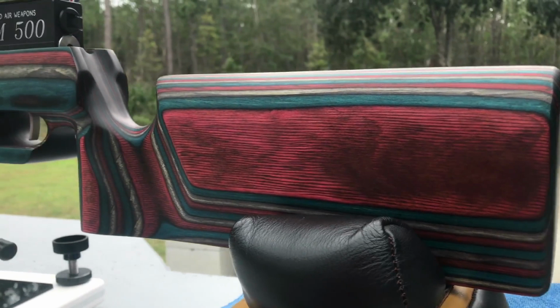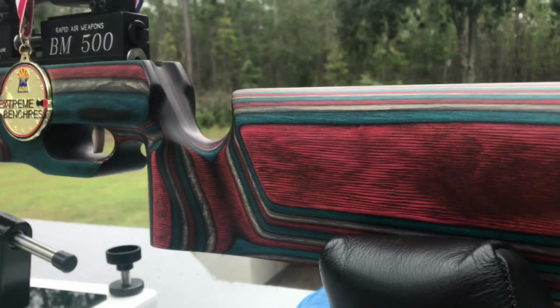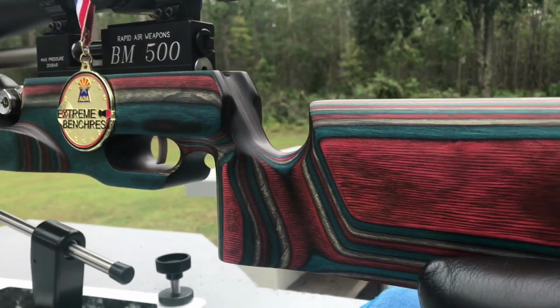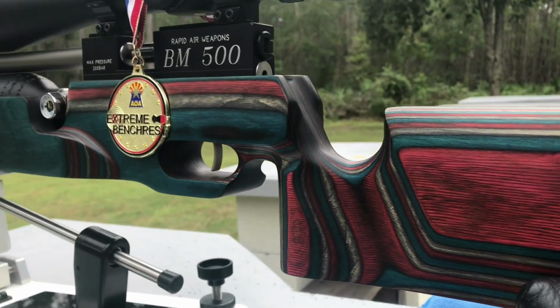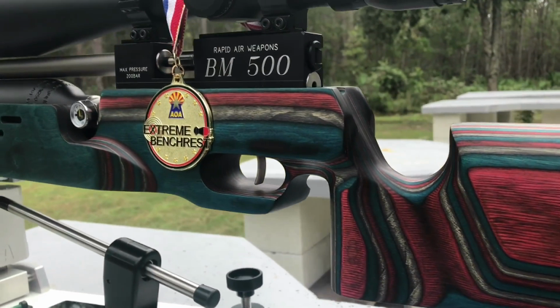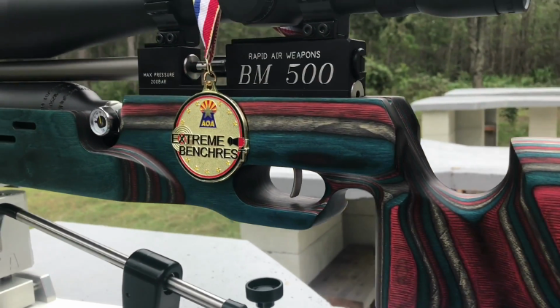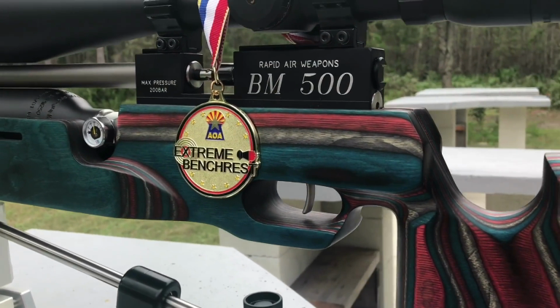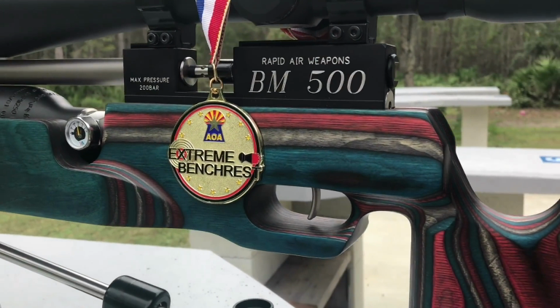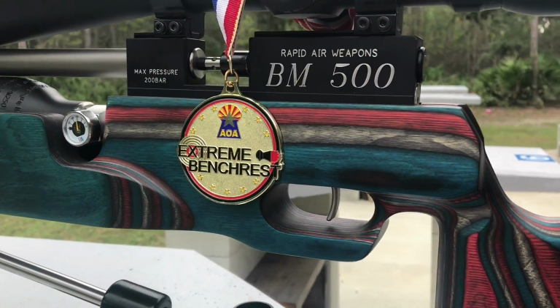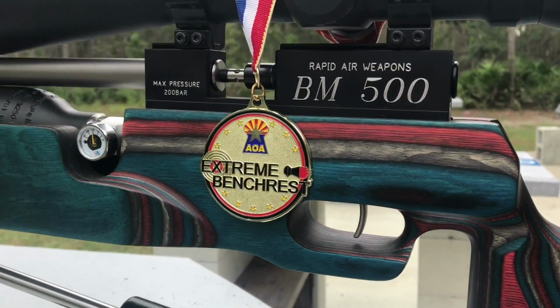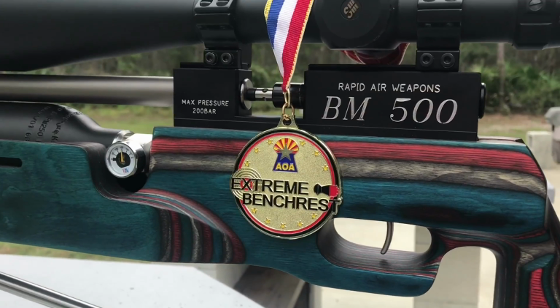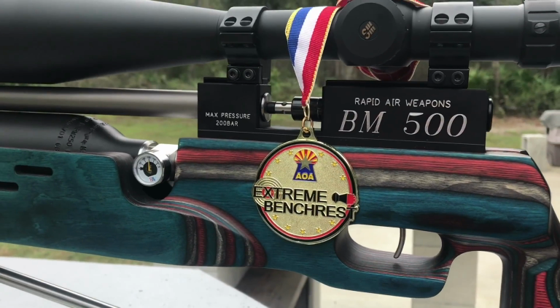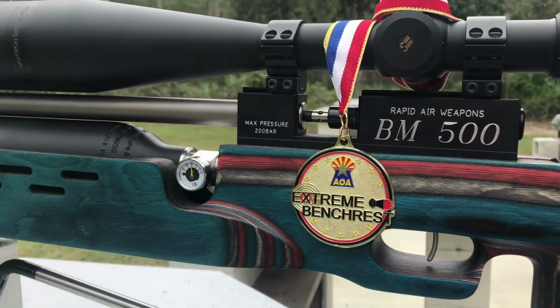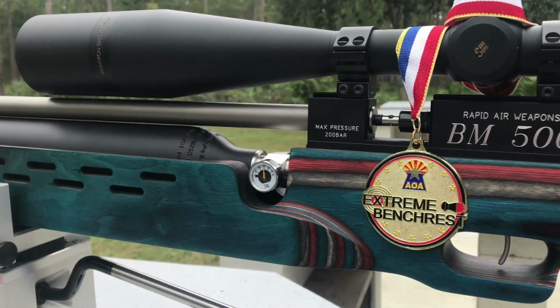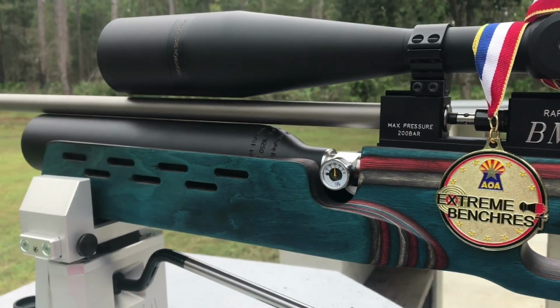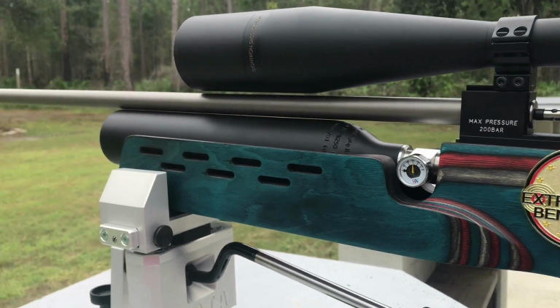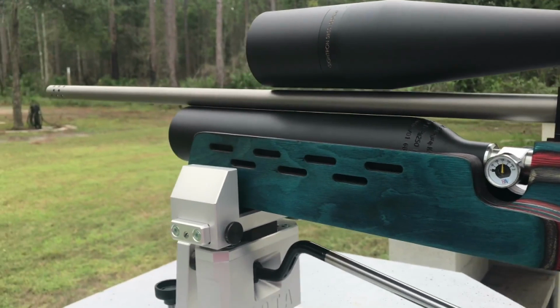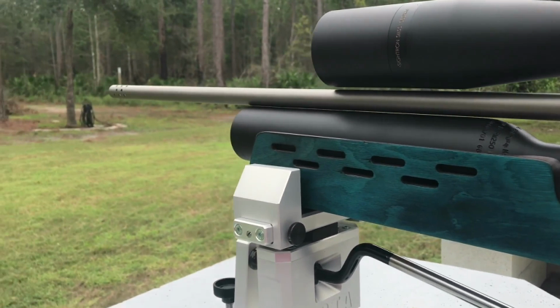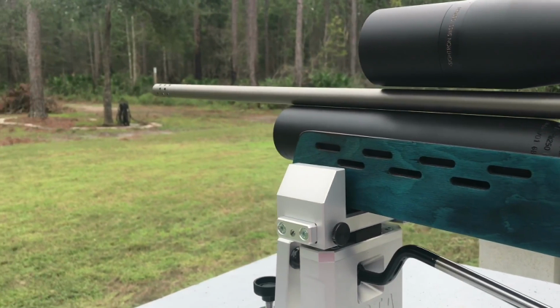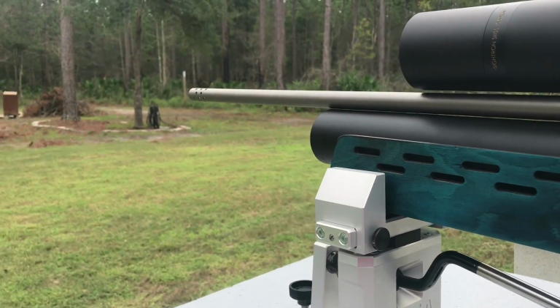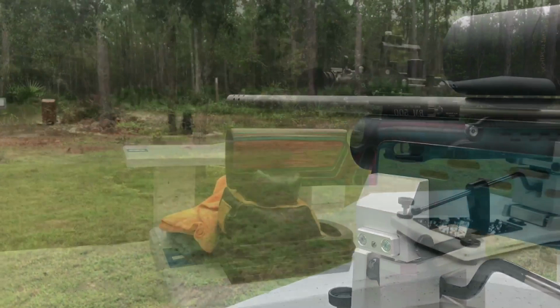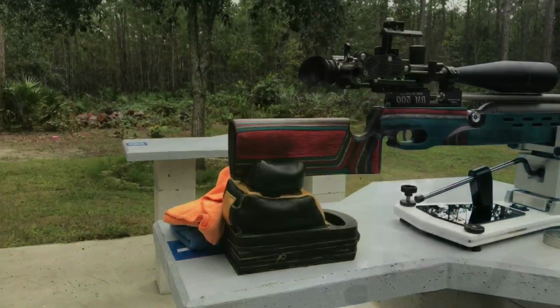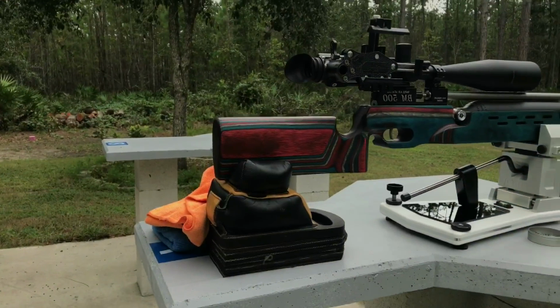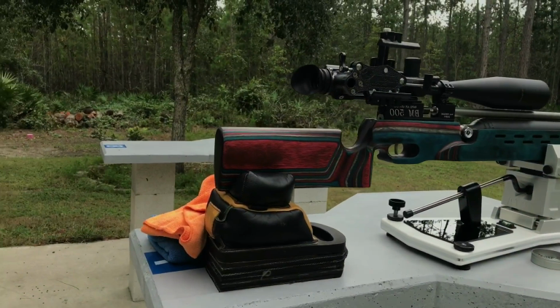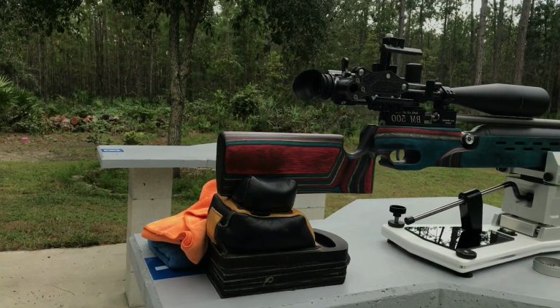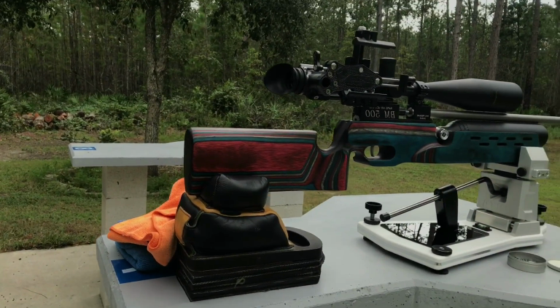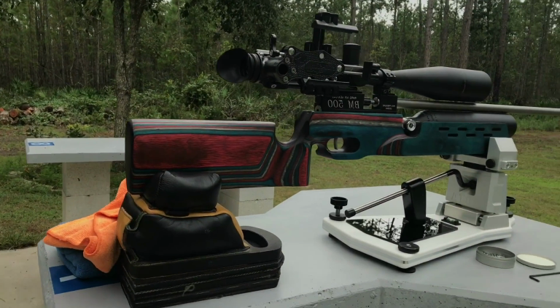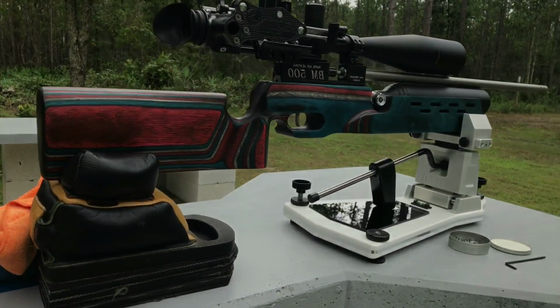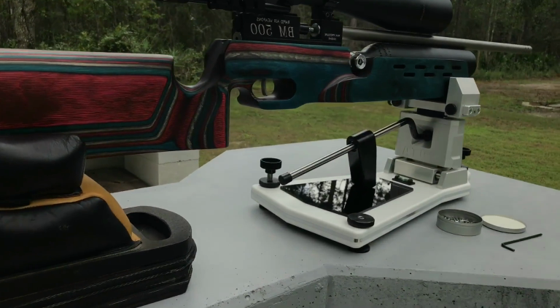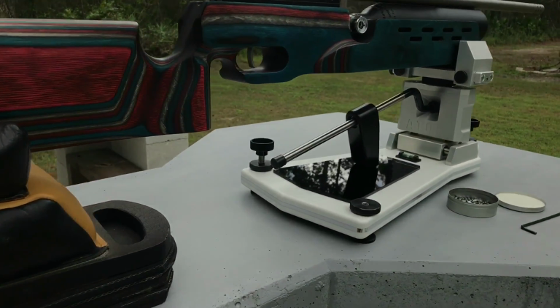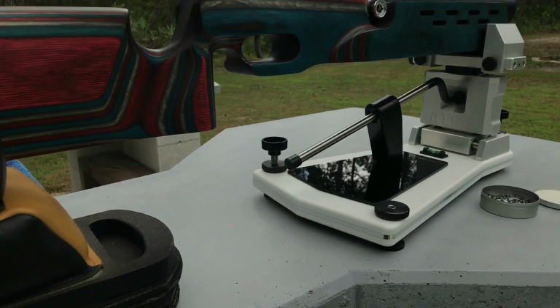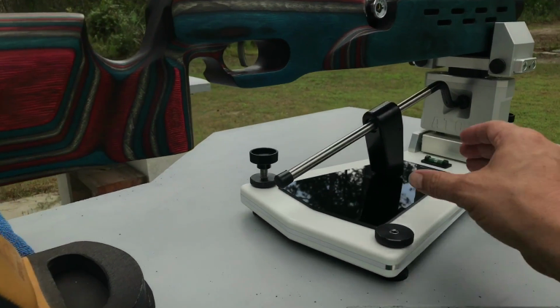Hey guys, Ken Hicks here. I wanted to make a little video of a new rest that's coming to the US market. It's handmade in Finland. It's called the NATO, and it's got some really neat features I wanted to show you.